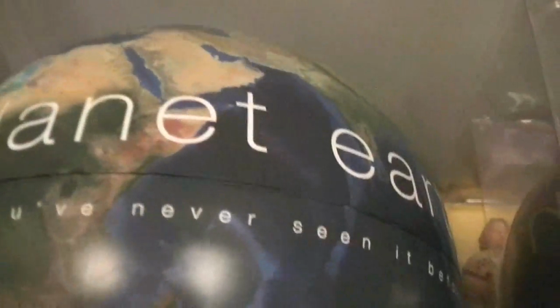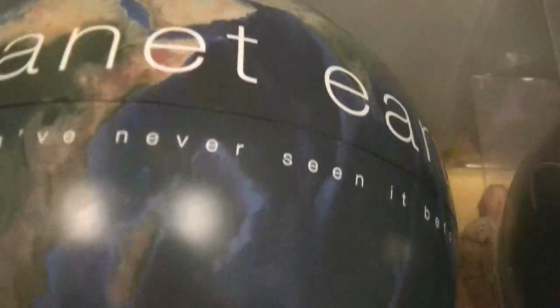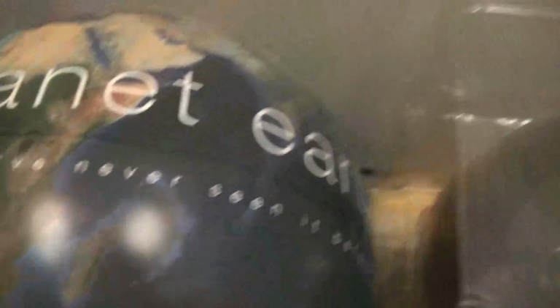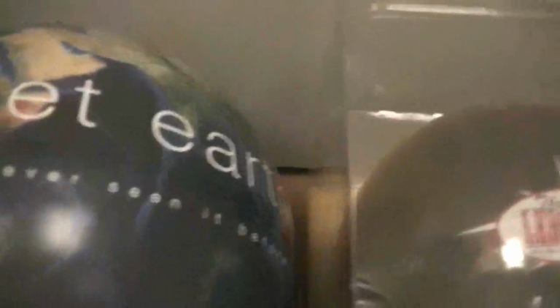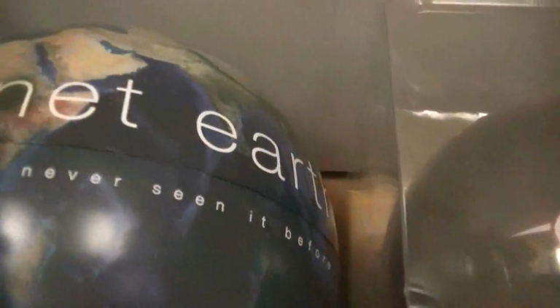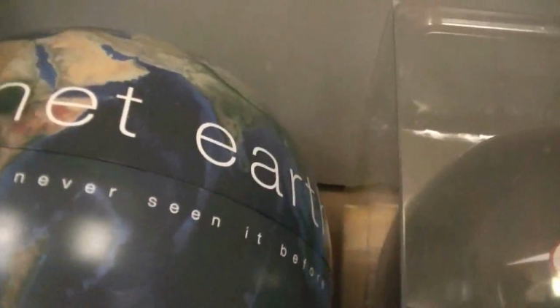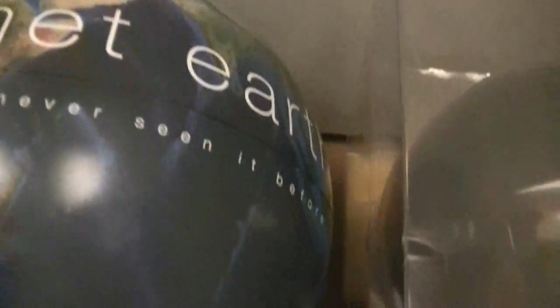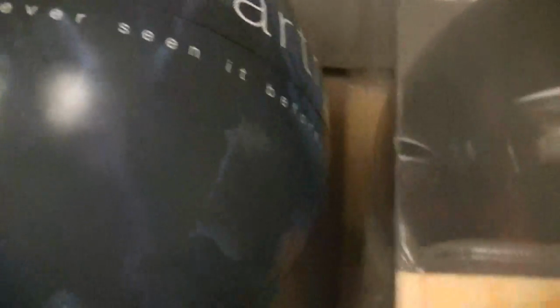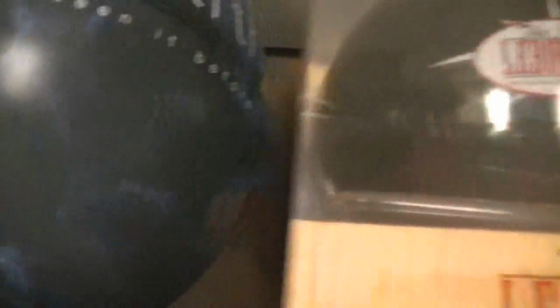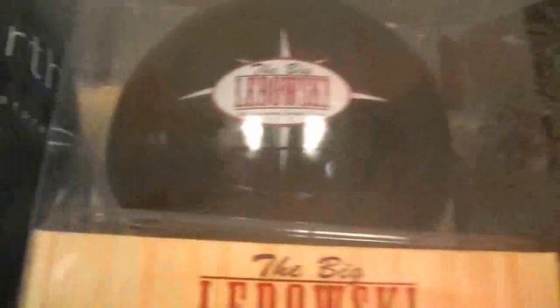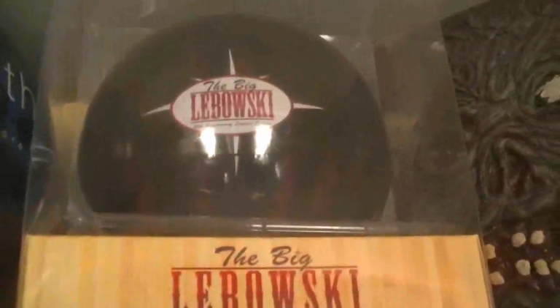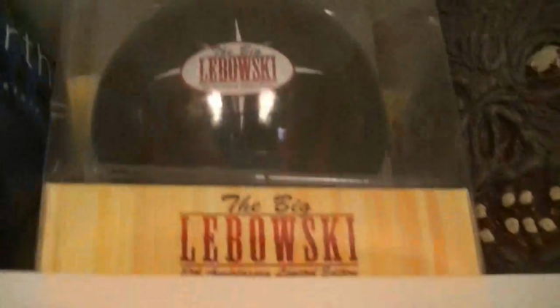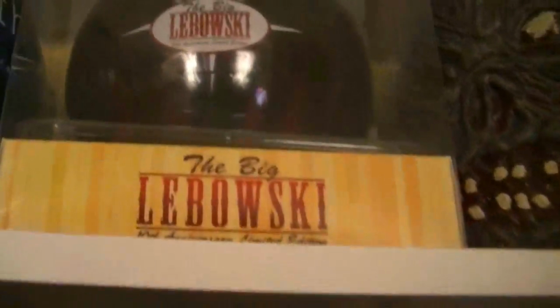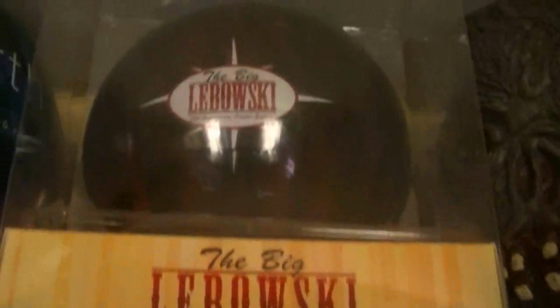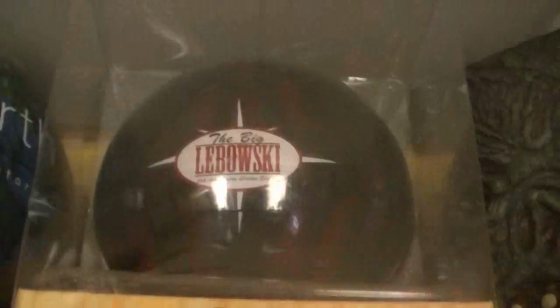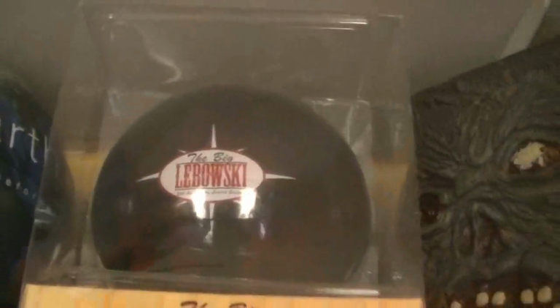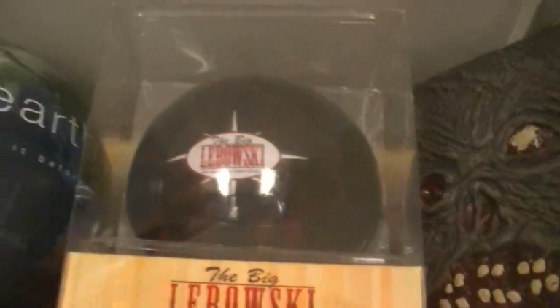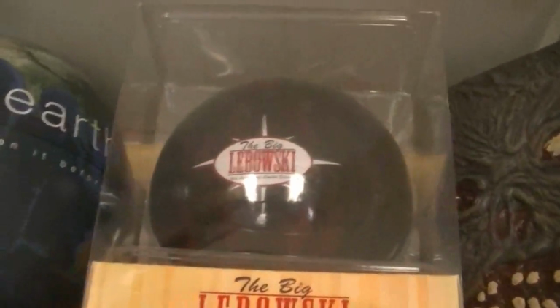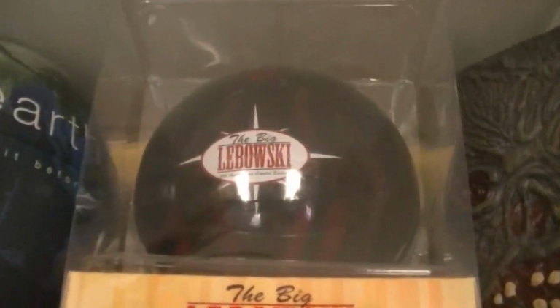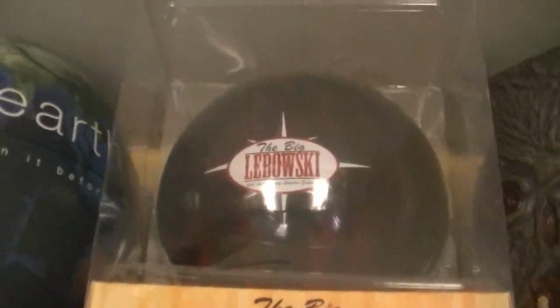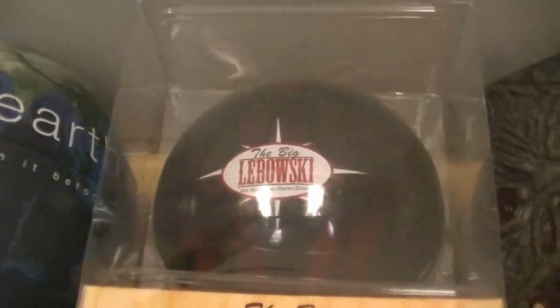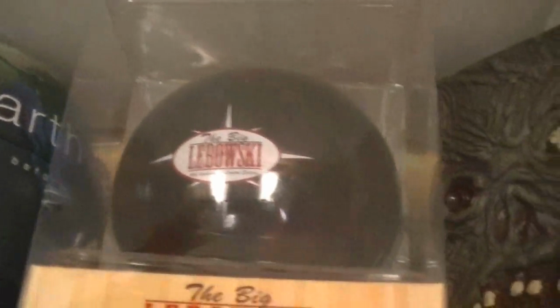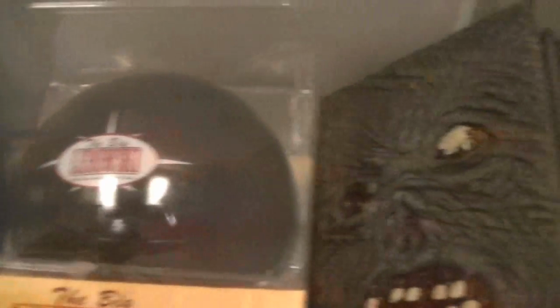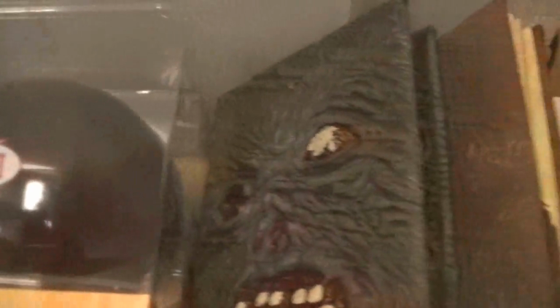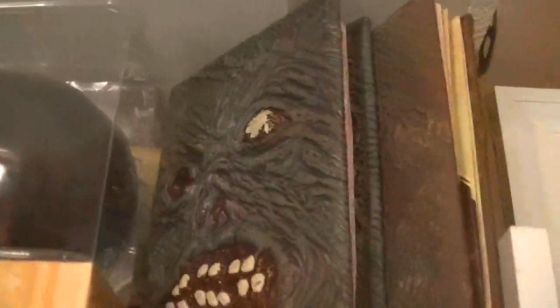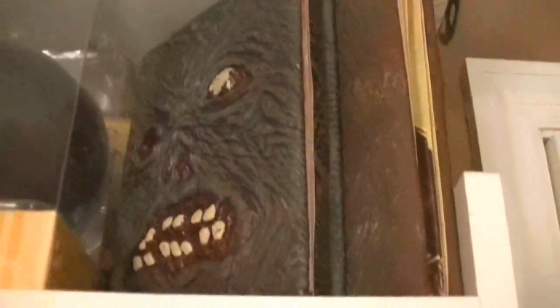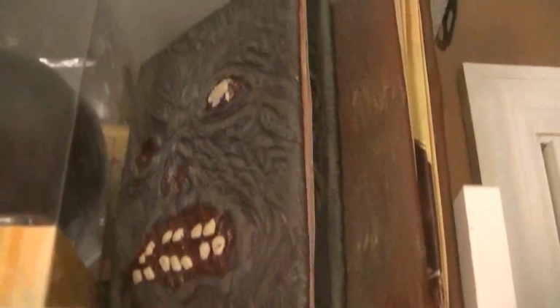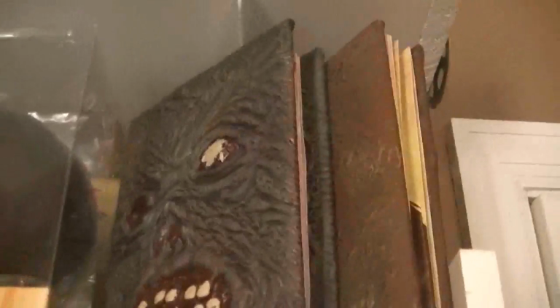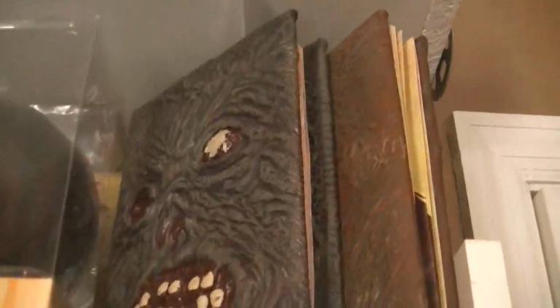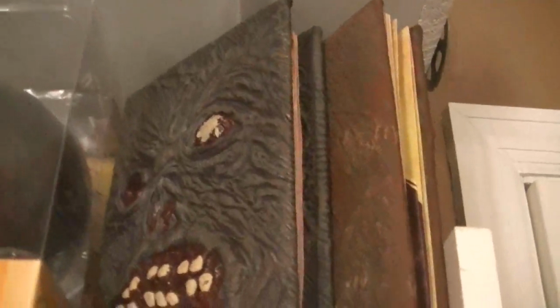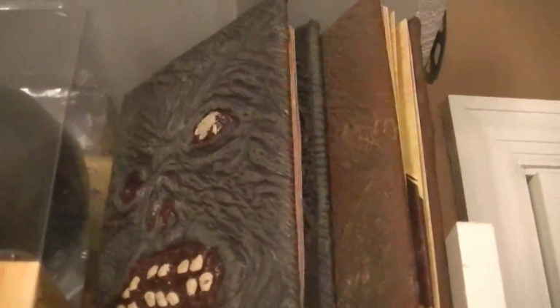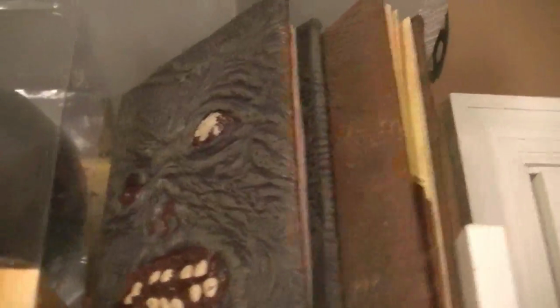There's the Planet Earth globe. Big Lebowski bowling ball — I love bowling, so that's a really nice thing to have. Evil Dead books for 1 and 2.